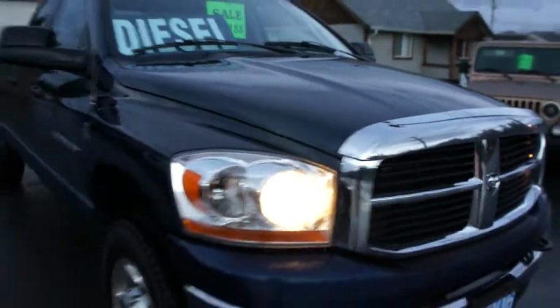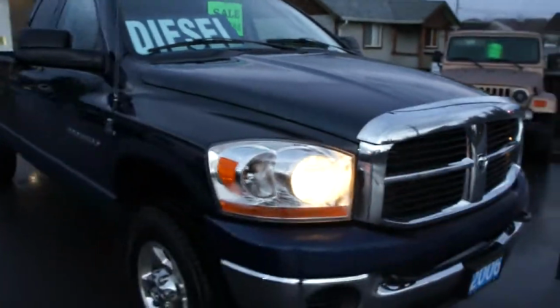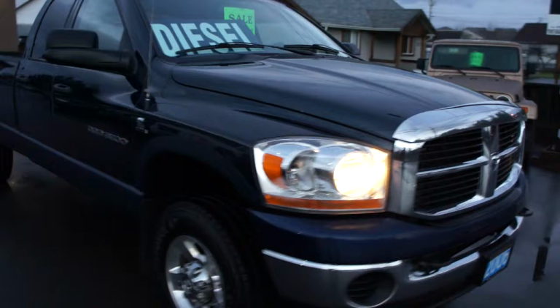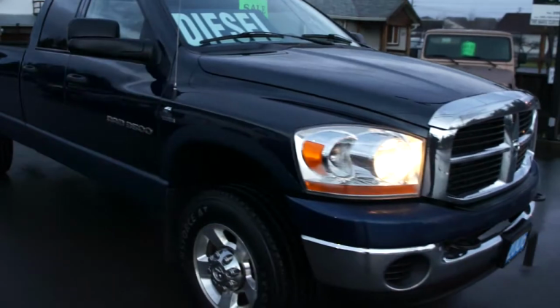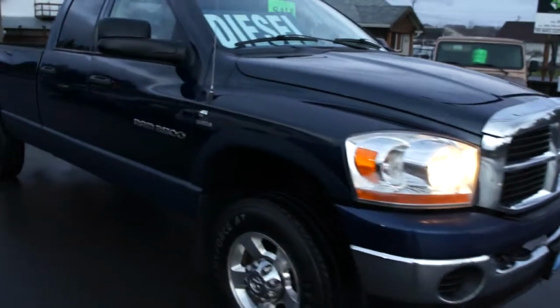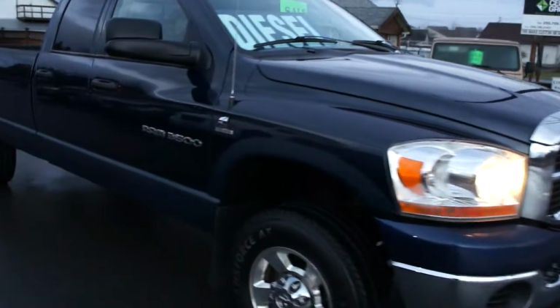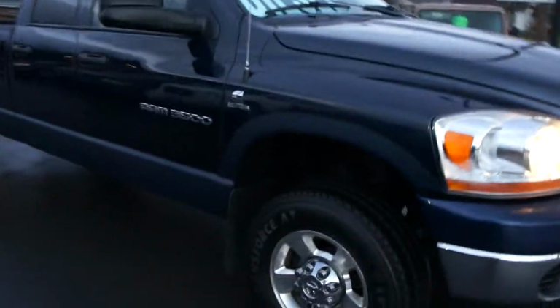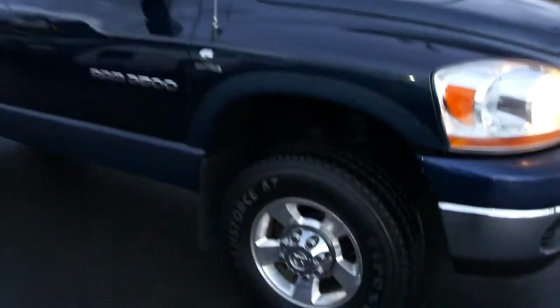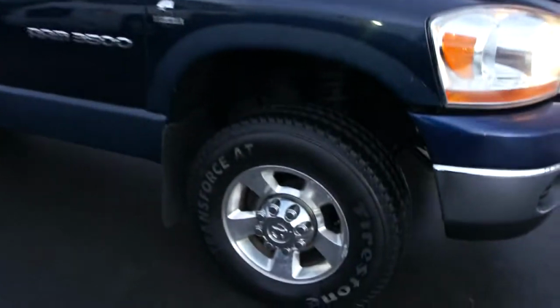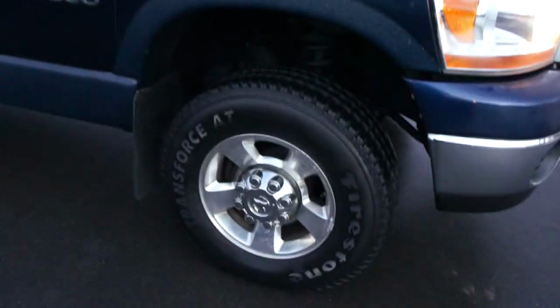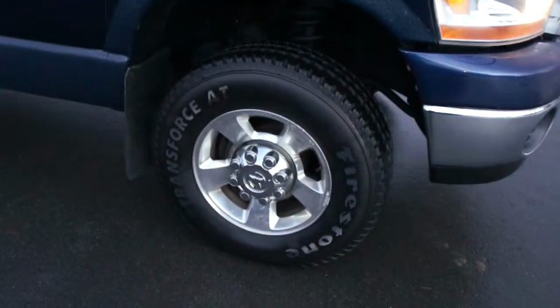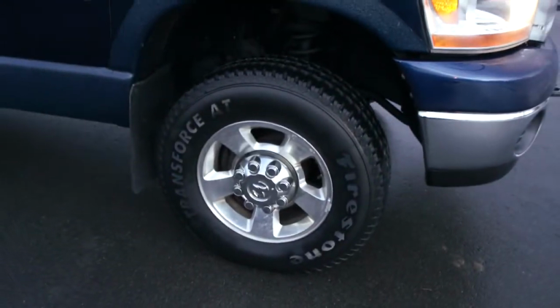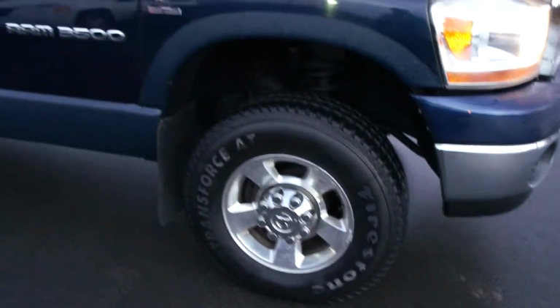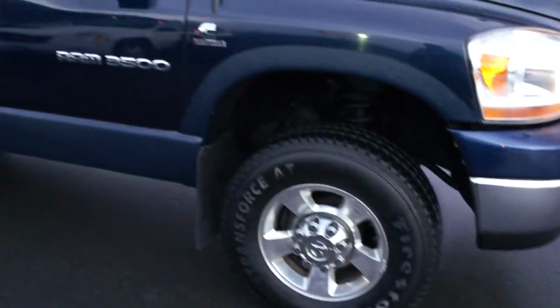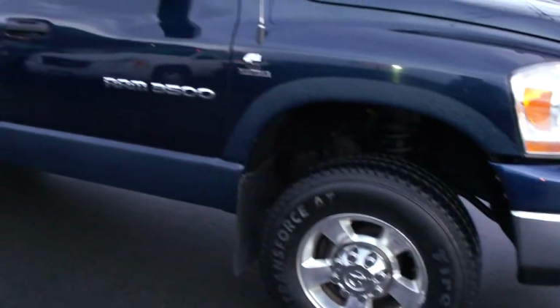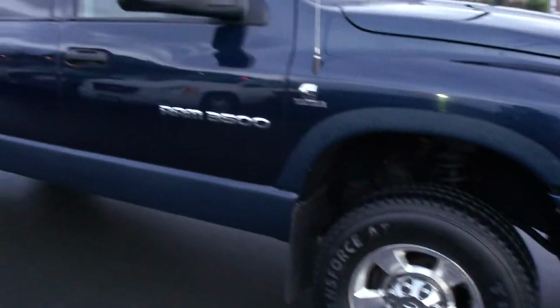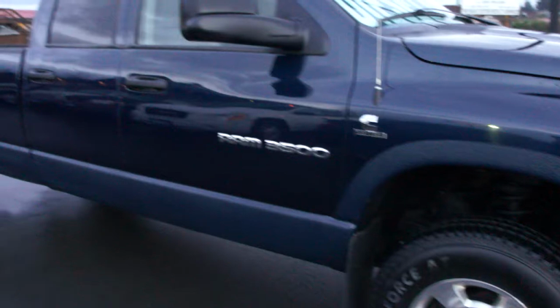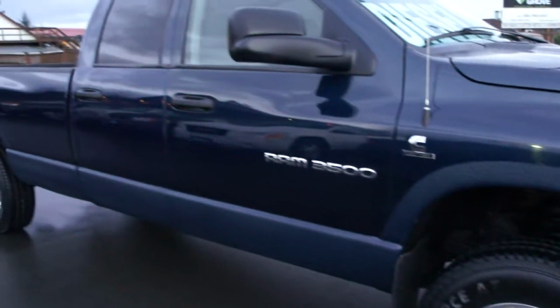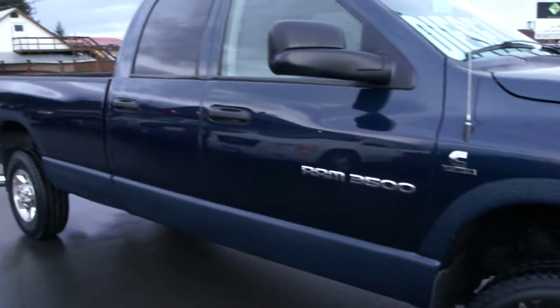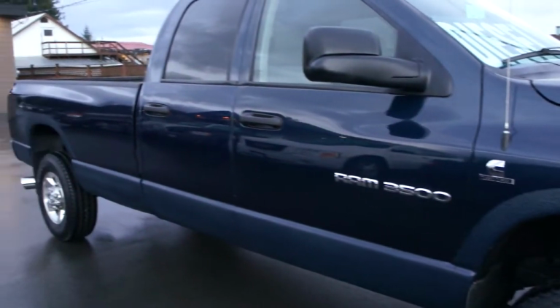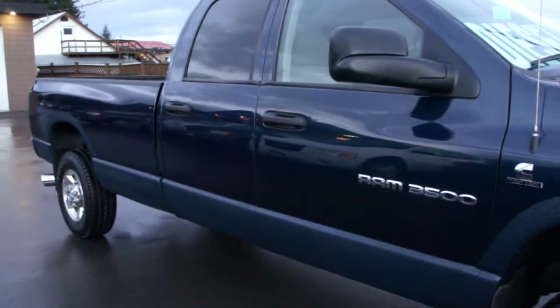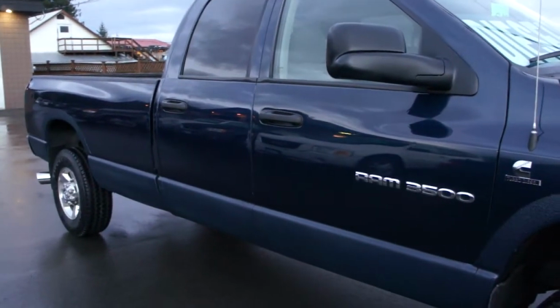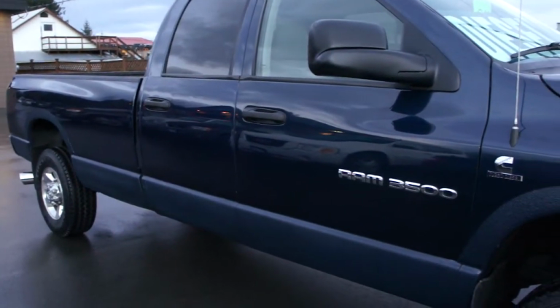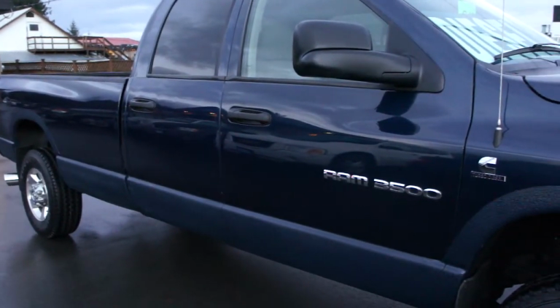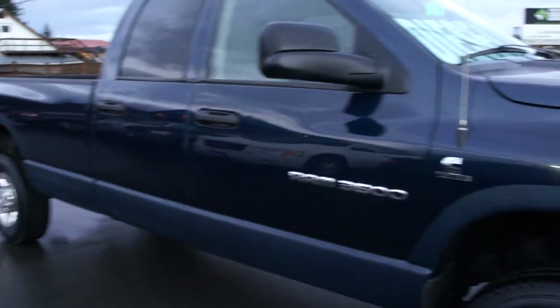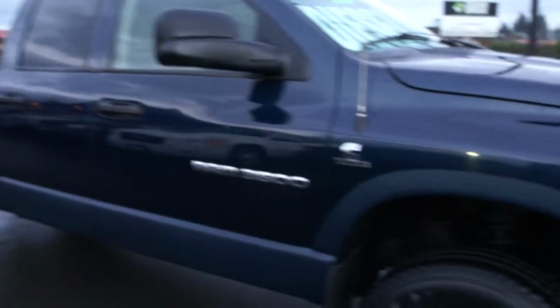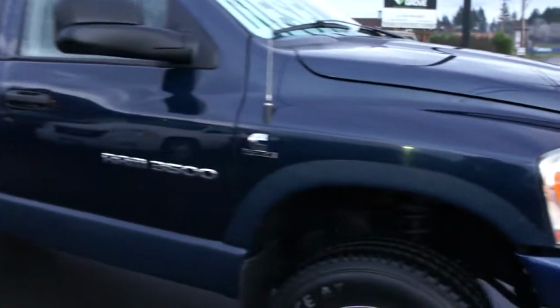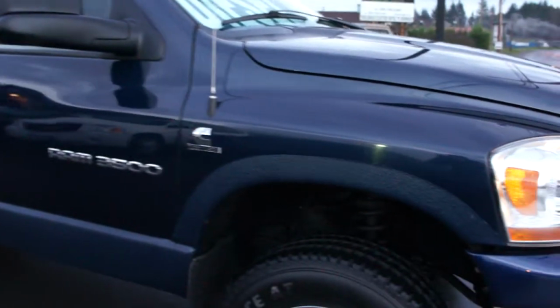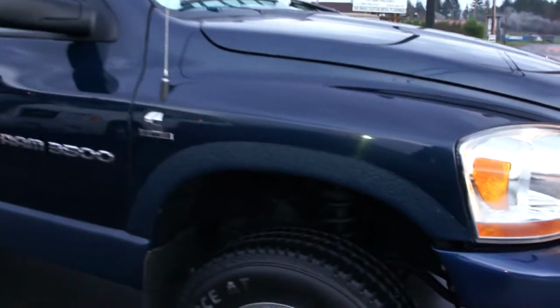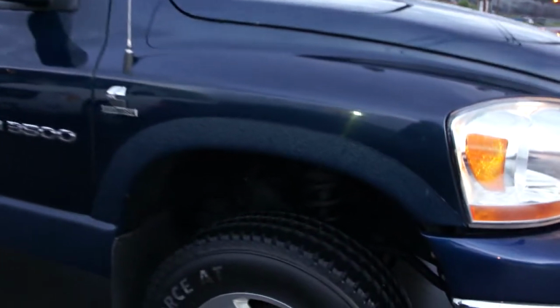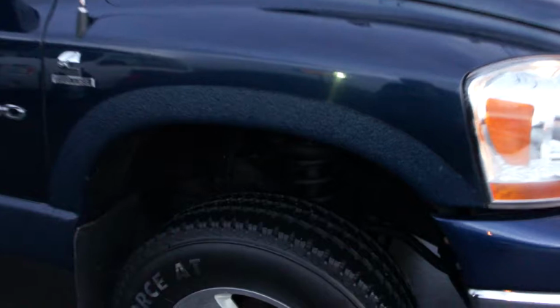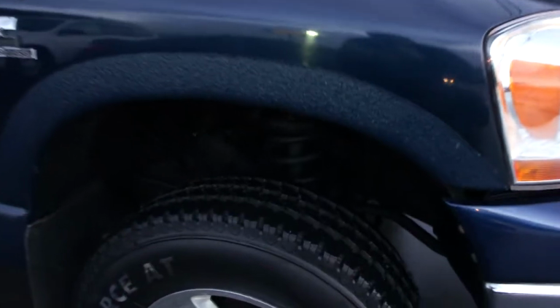This truck is in very nice condition — it's been completely through the shop. I think we spent just over about $2000 on the truck. New brakes and such.